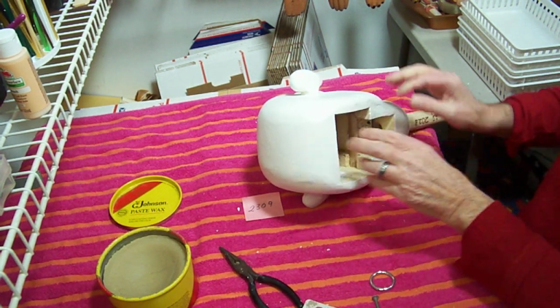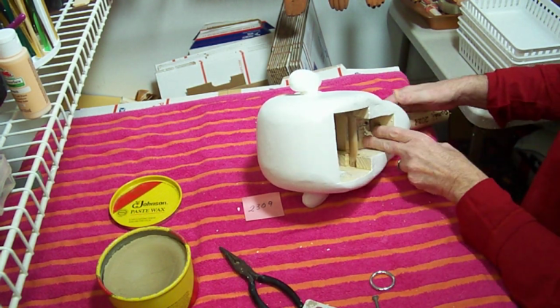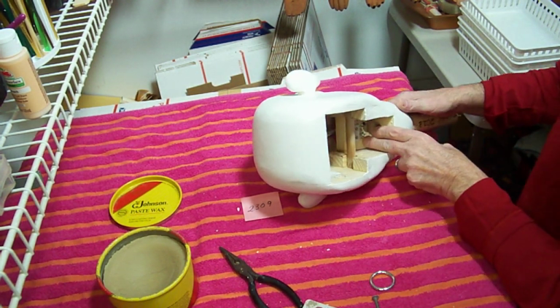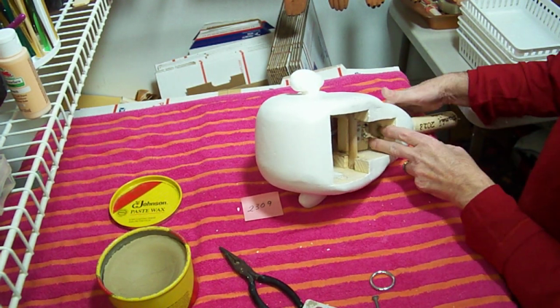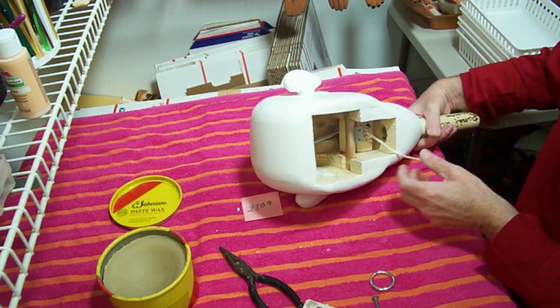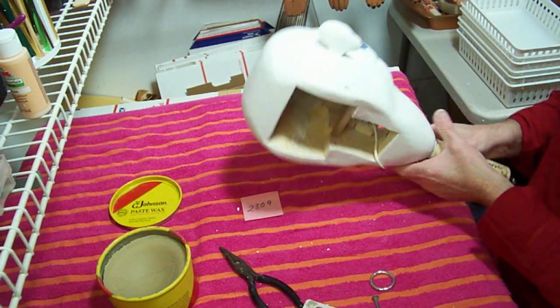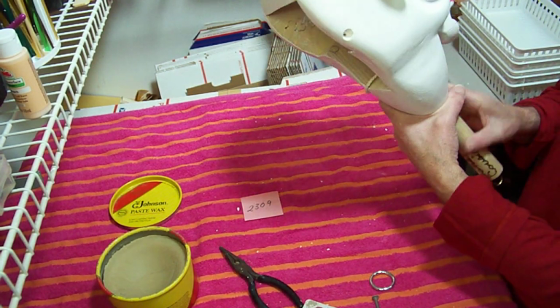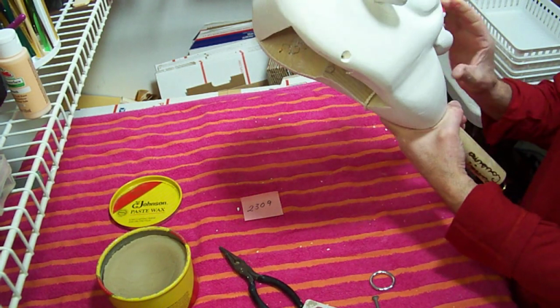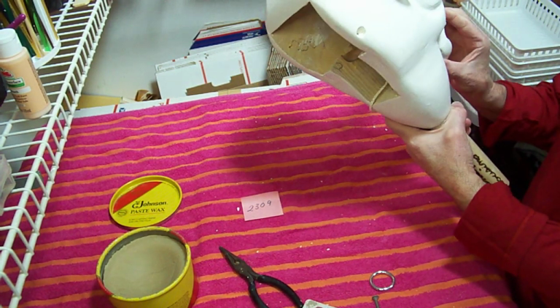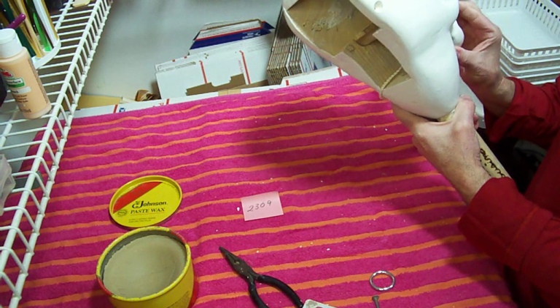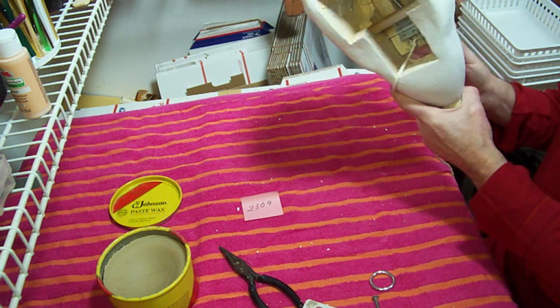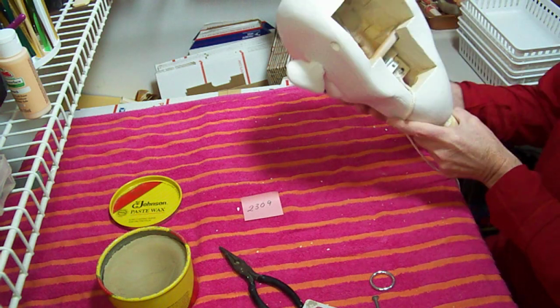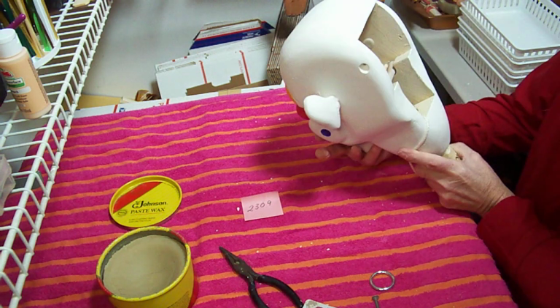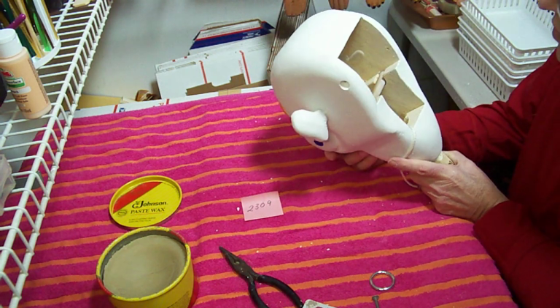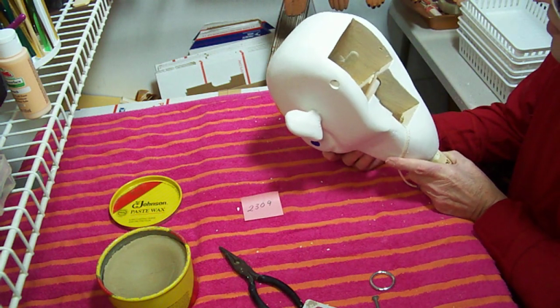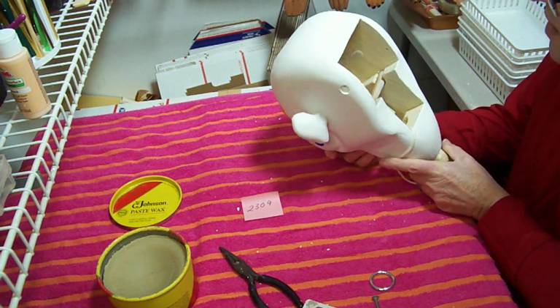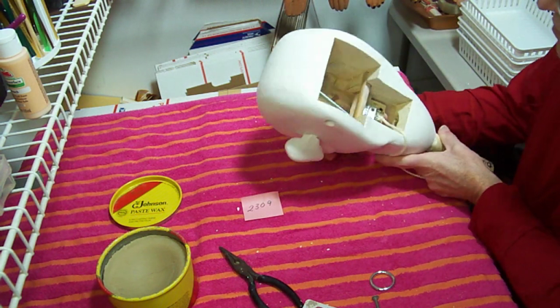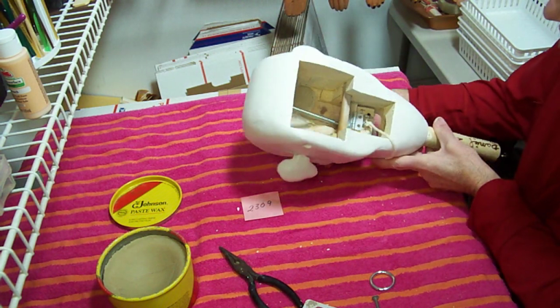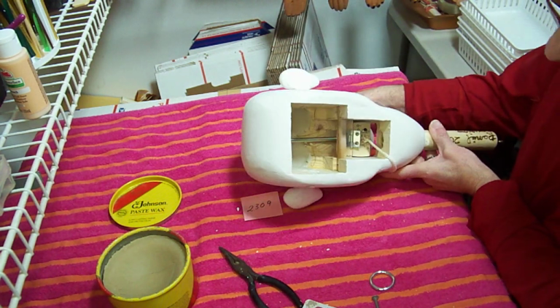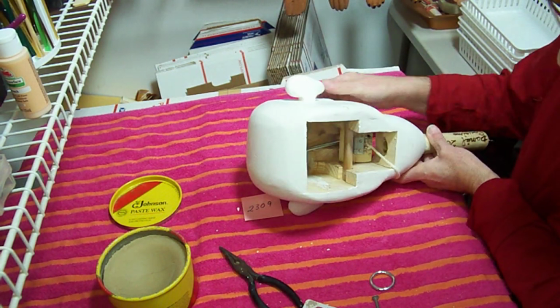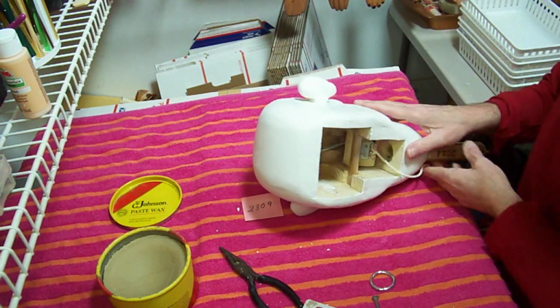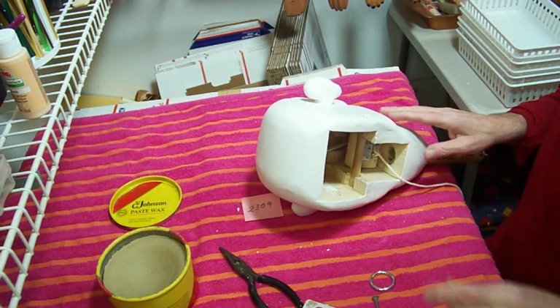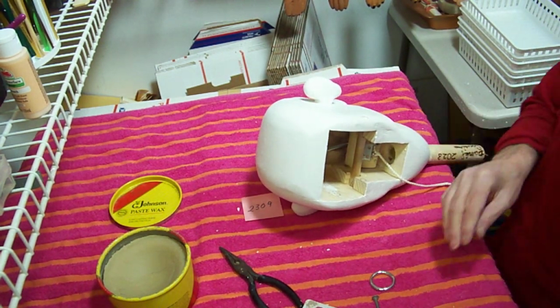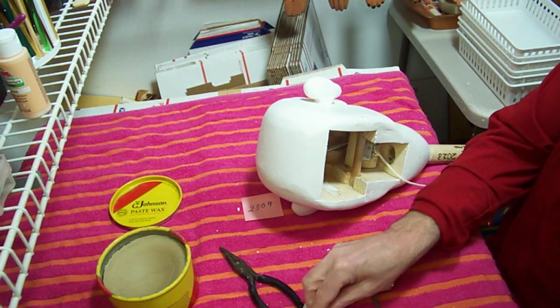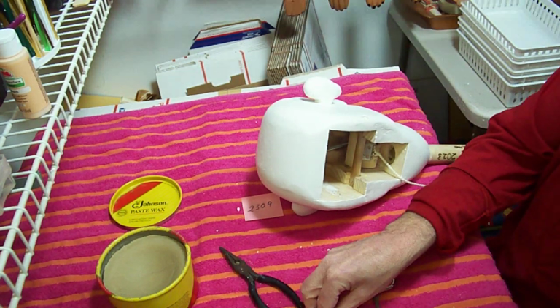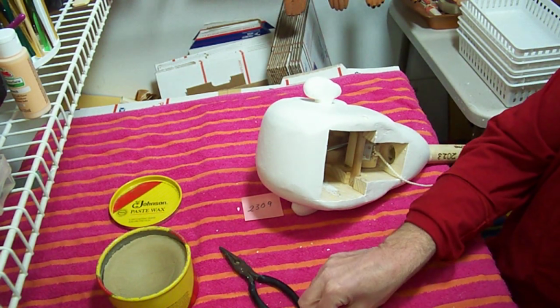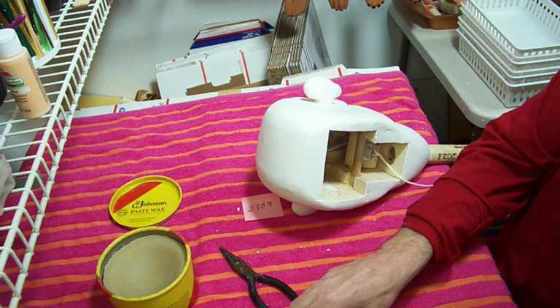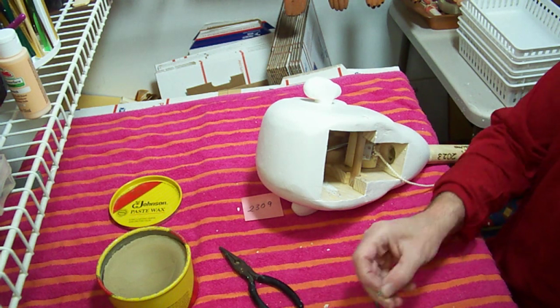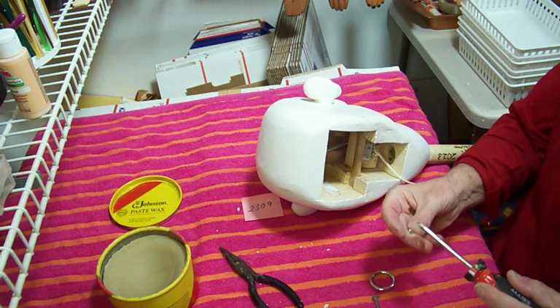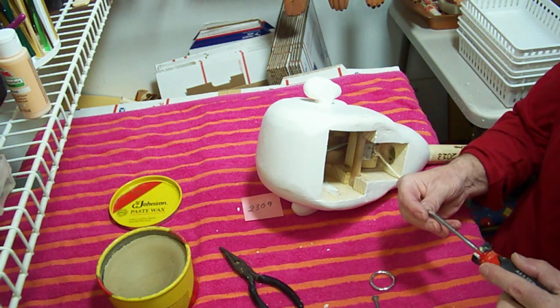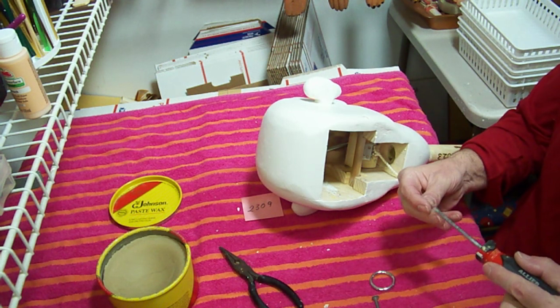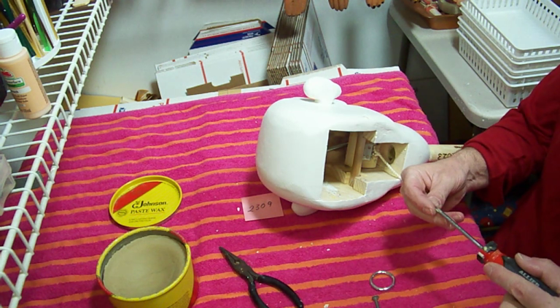Now we want to check it to make sure it's working okay. We want to screw our hinge to the bottom of the mouth.